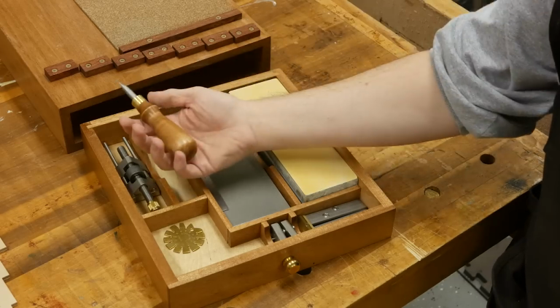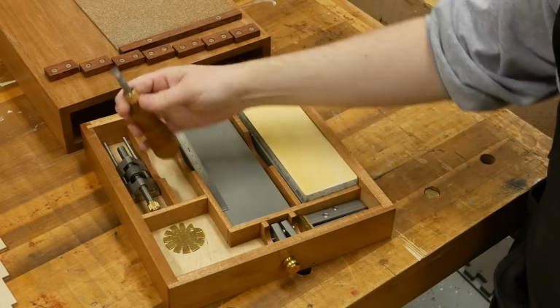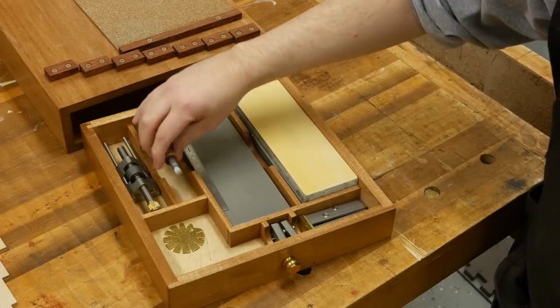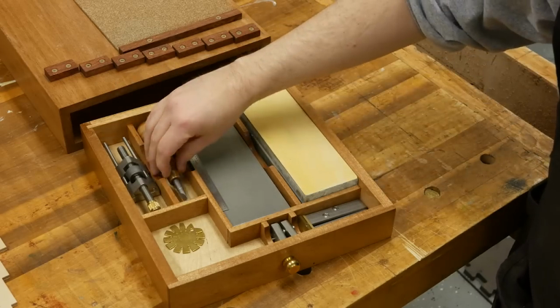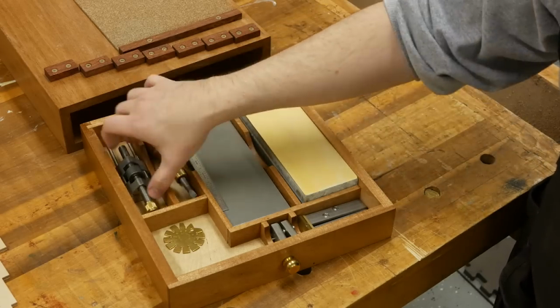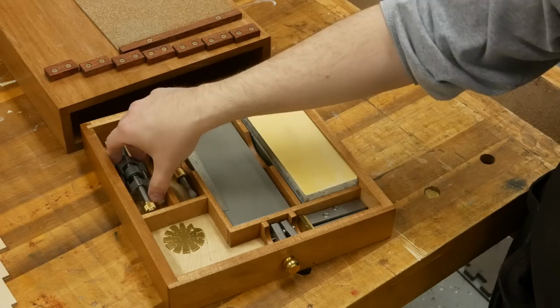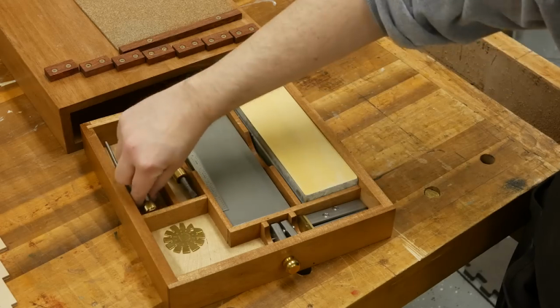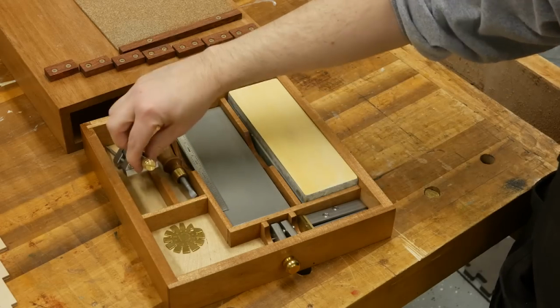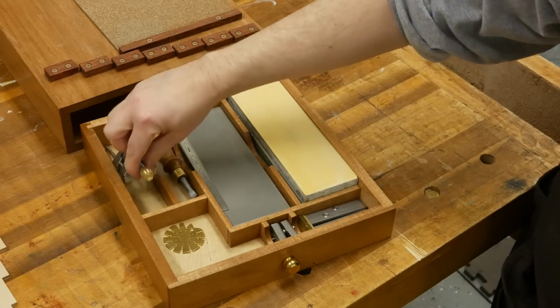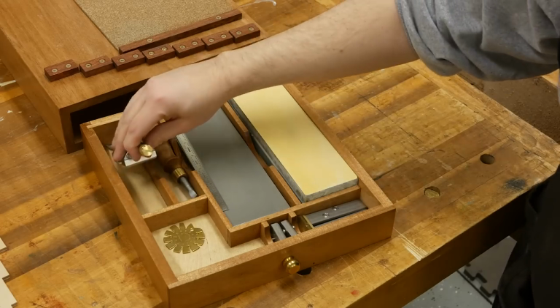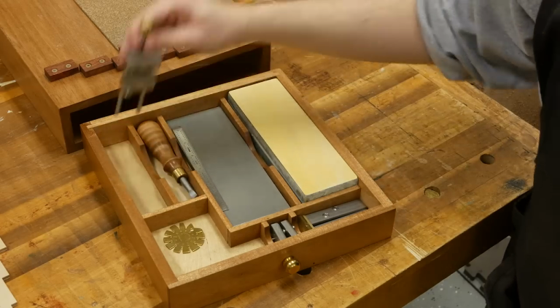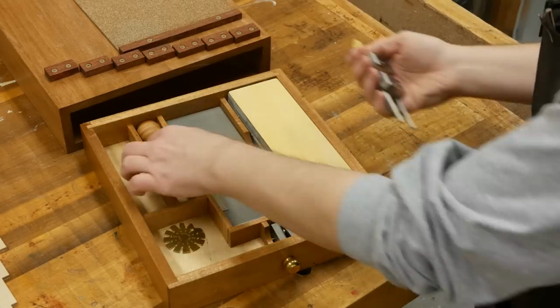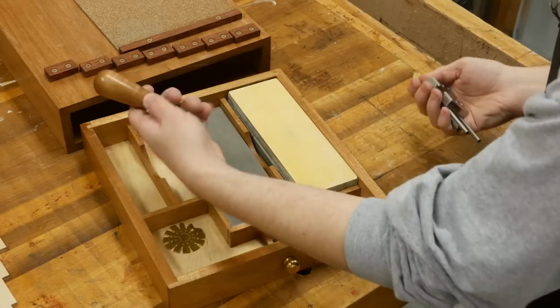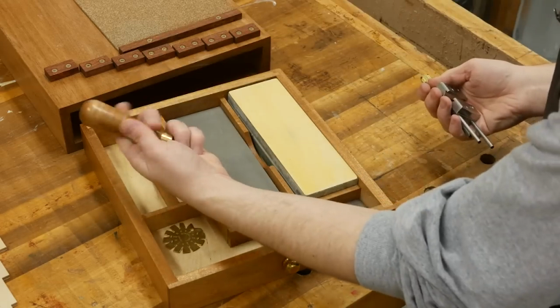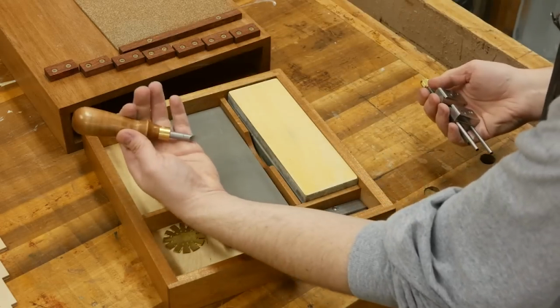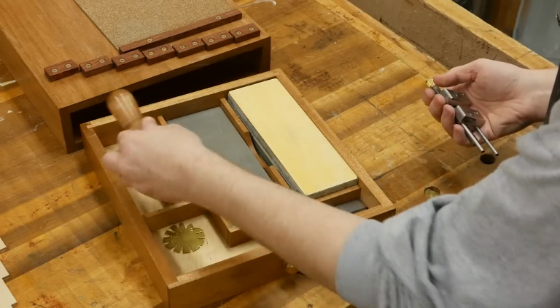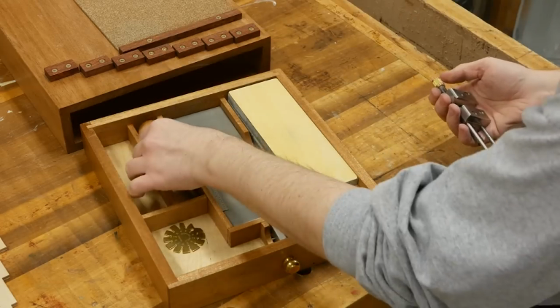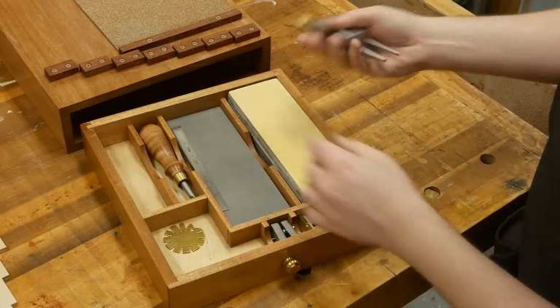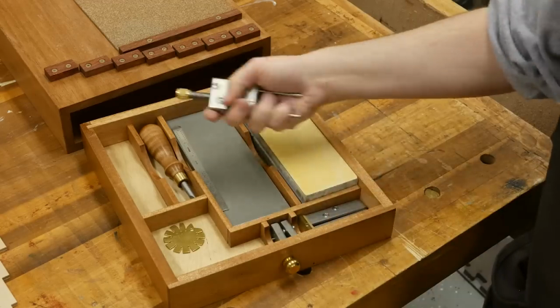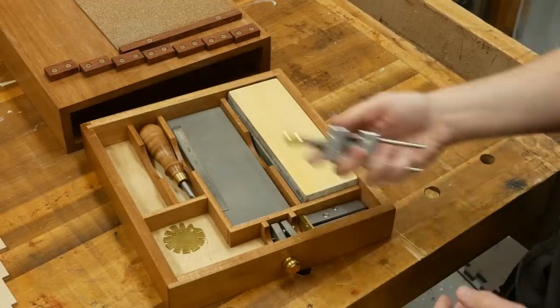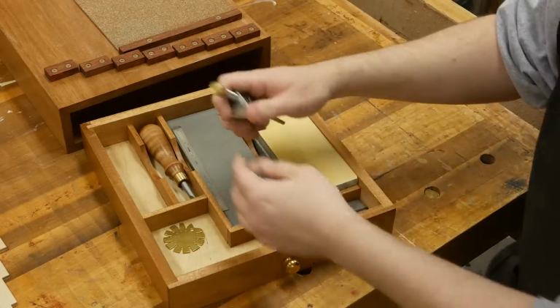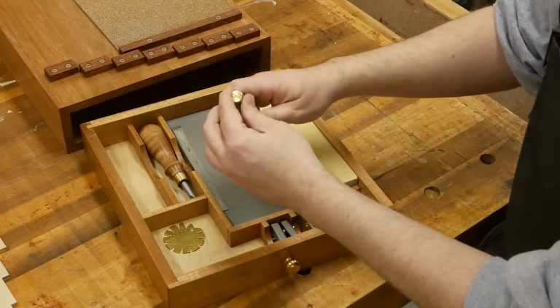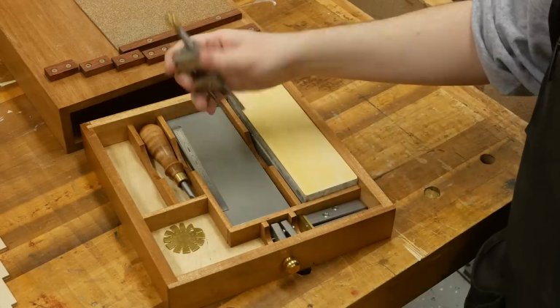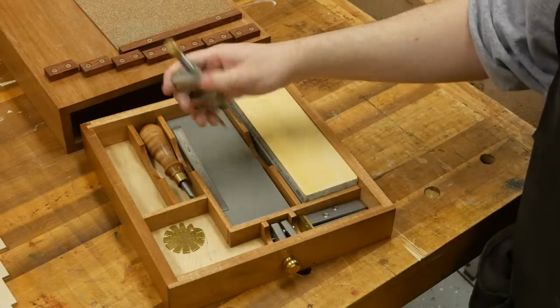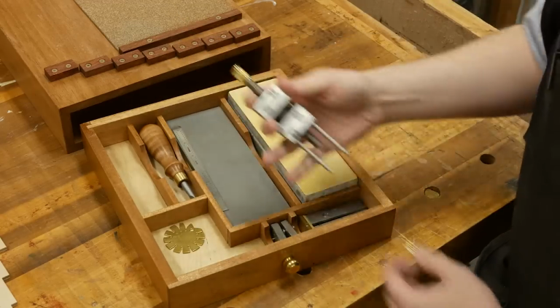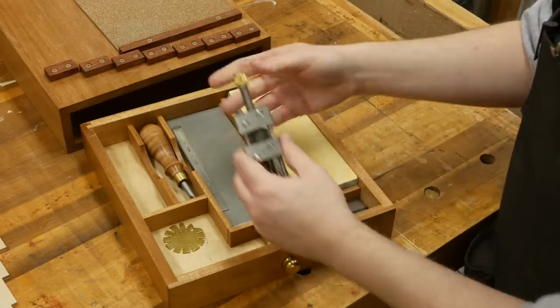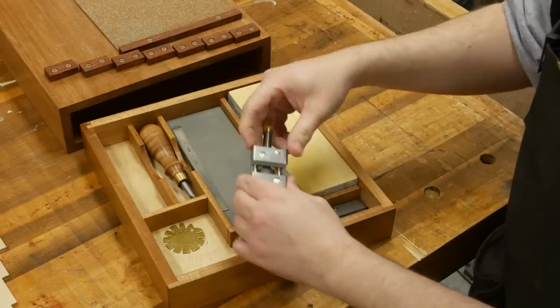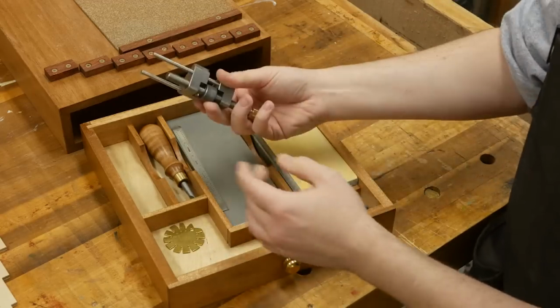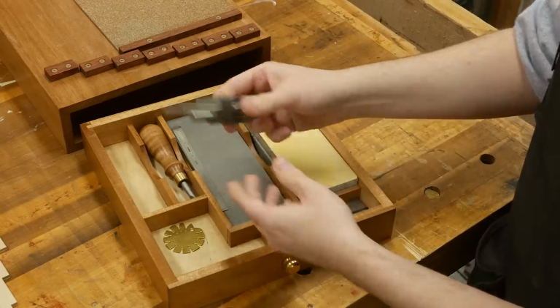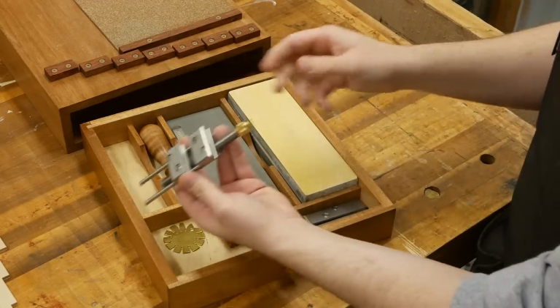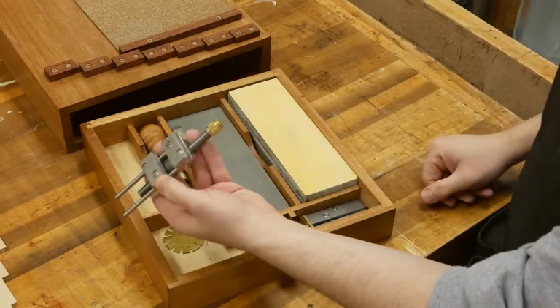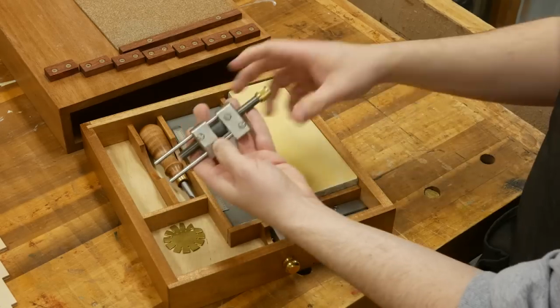Next, I have the Lee Nielsen screwdriver that works with the honing guide. You don't need it, but it's super beautiful in my opinion. You can just use a regular screwdriver, but I figured for the money I might as well get it while purchasing at the same time.